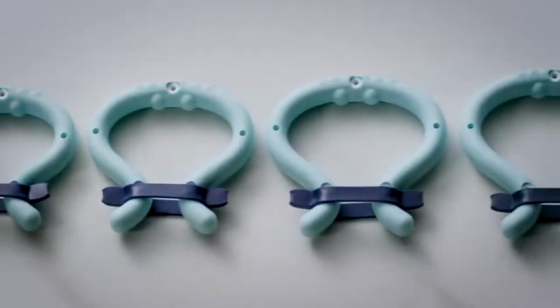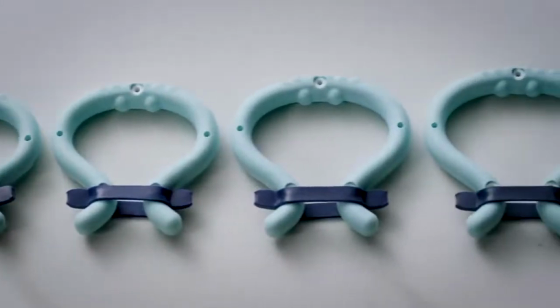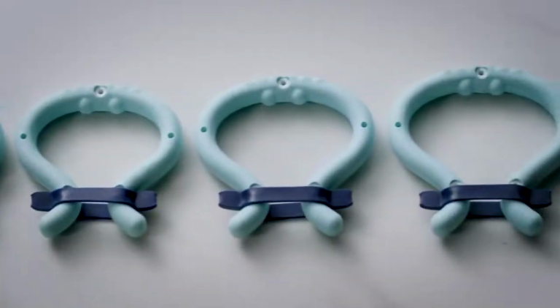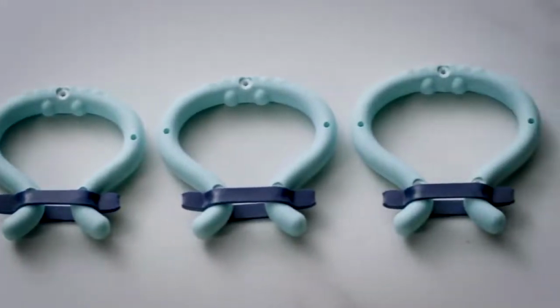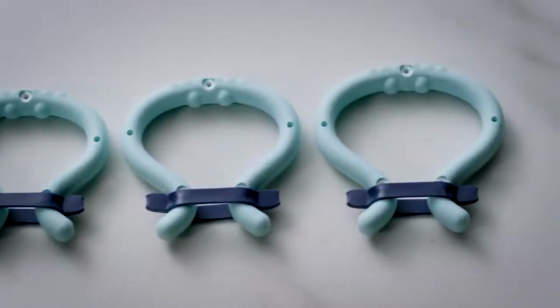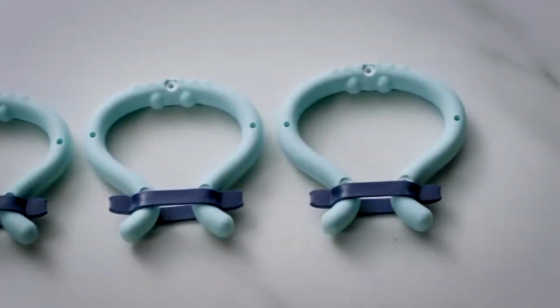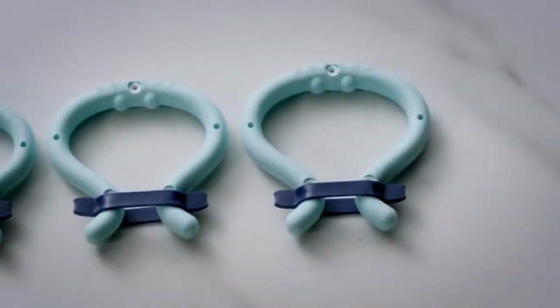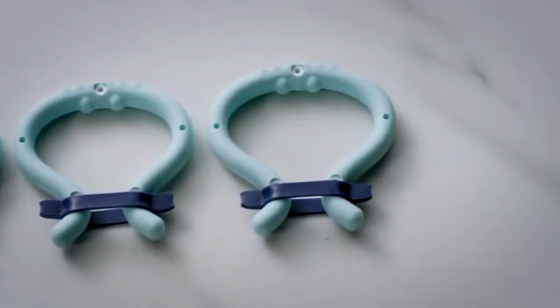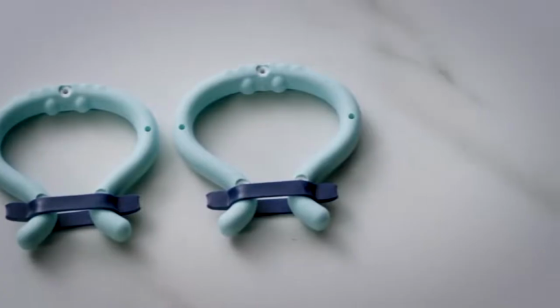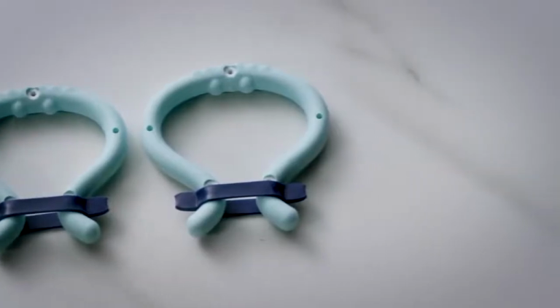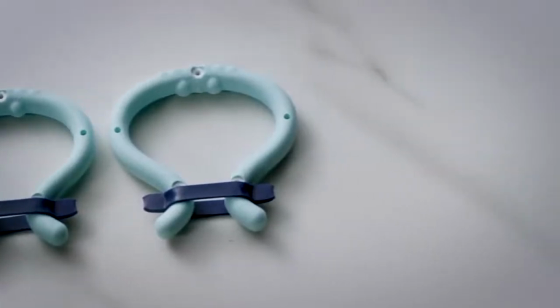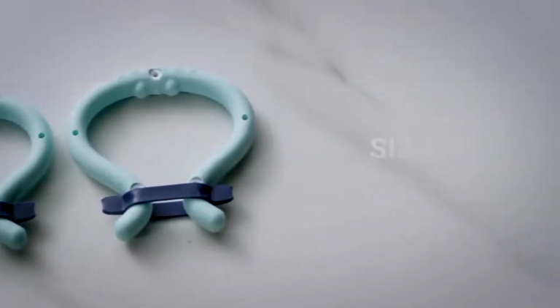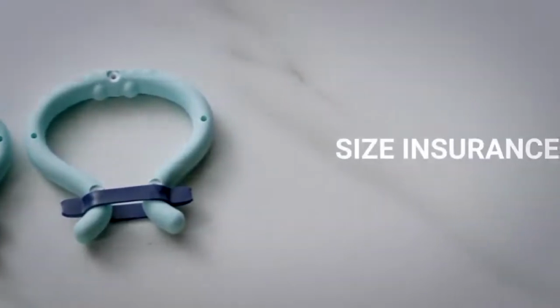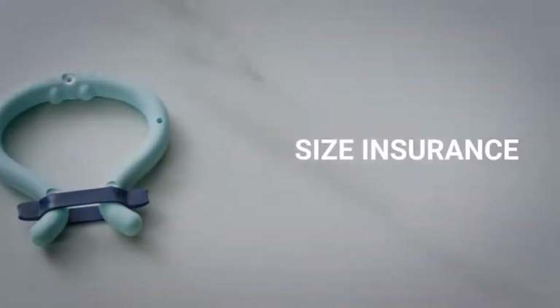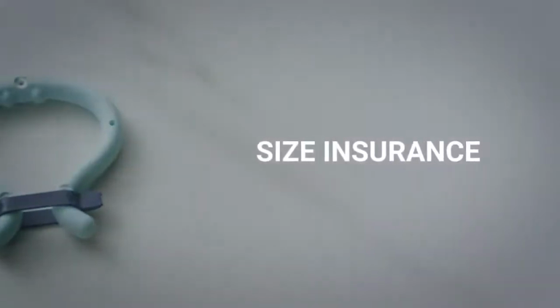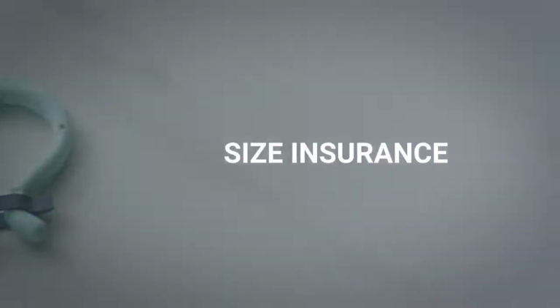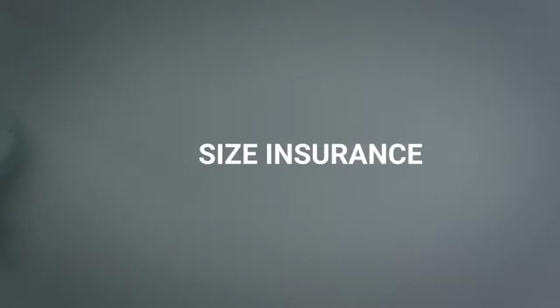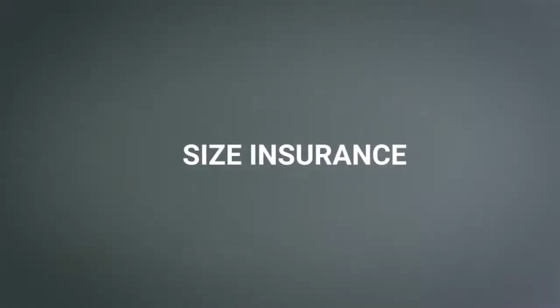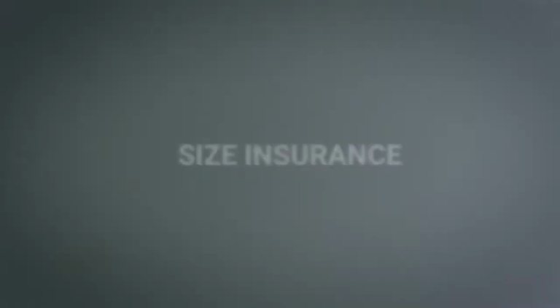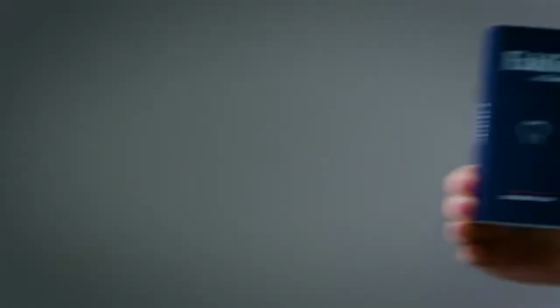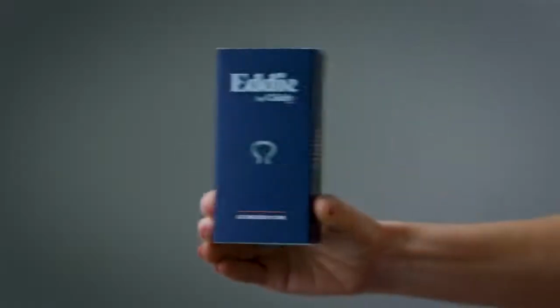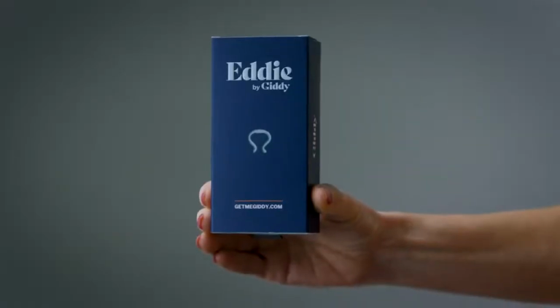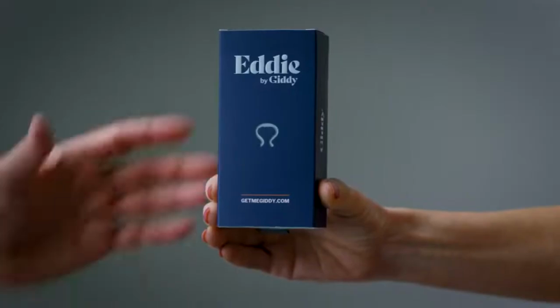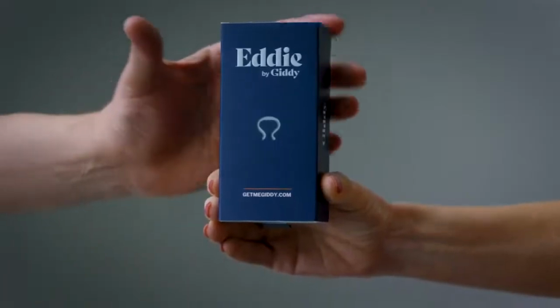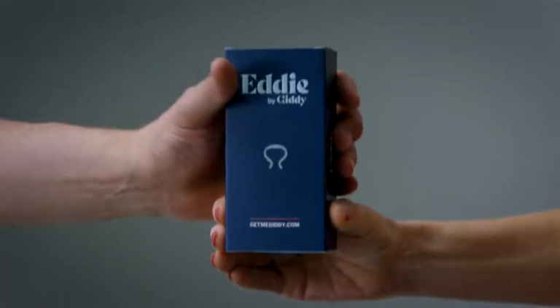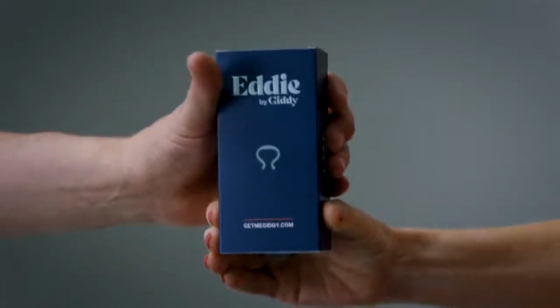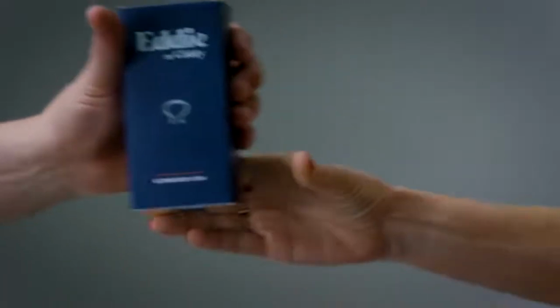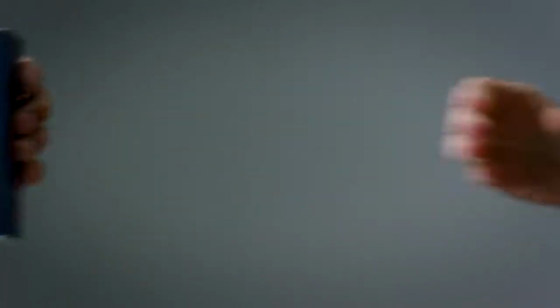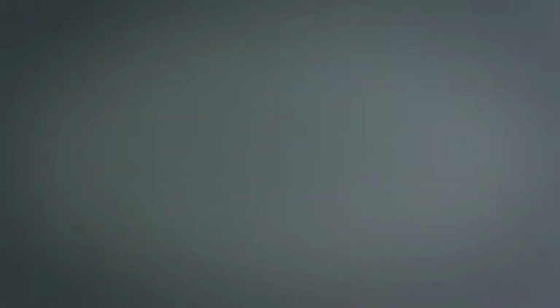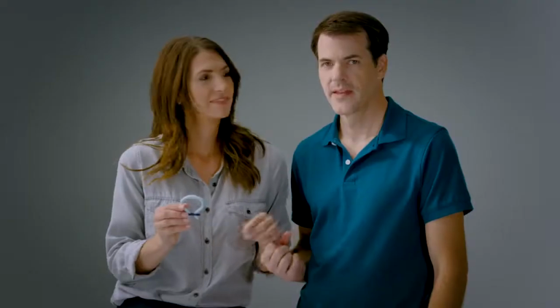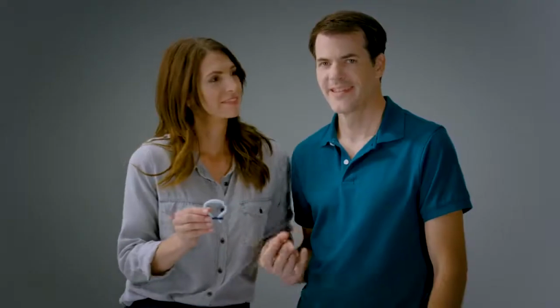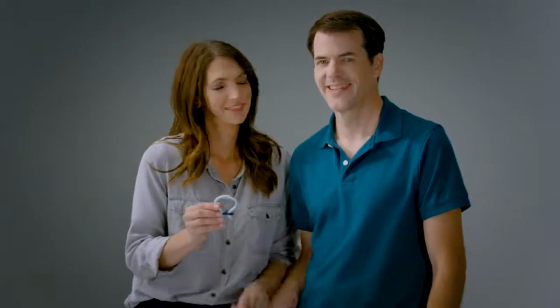Giddy wants you to have peace of mind when picking a size, which is why we provide size insurance free of charge. With size insurance, if your Eddy isn't the perfect fit, Giddy will provide you with a different sized Eddy at no extra charge.